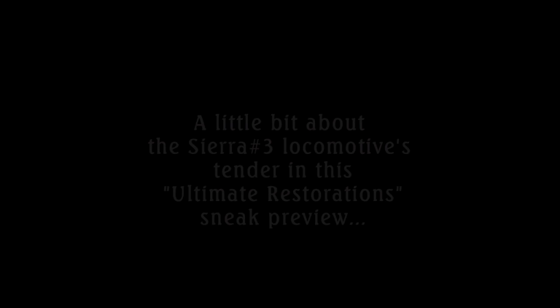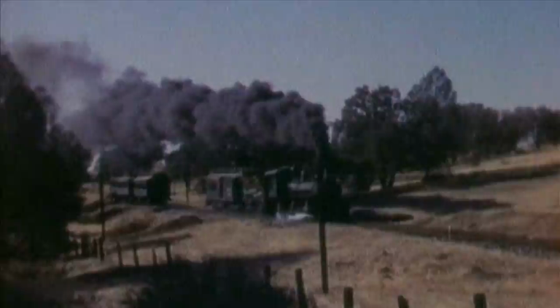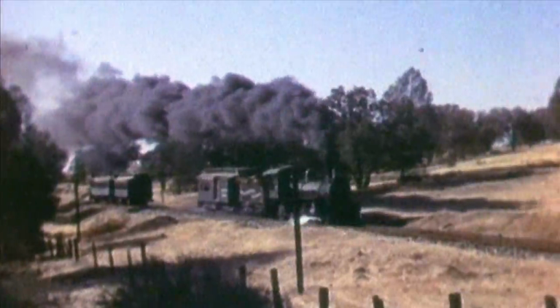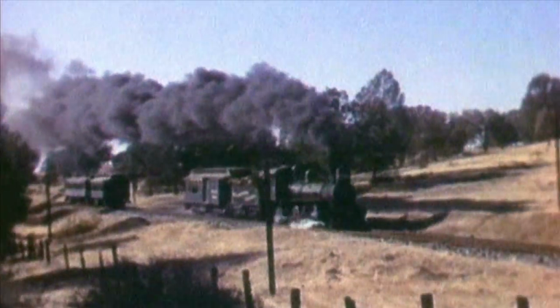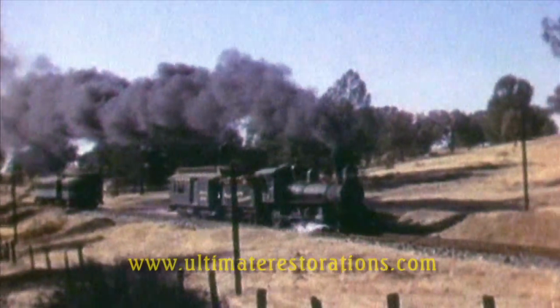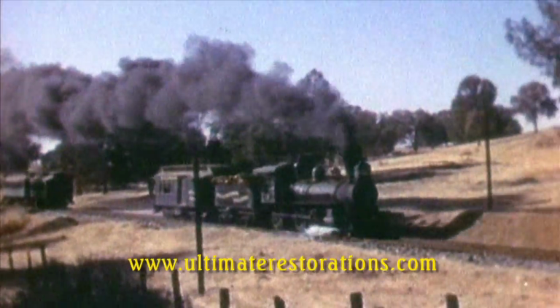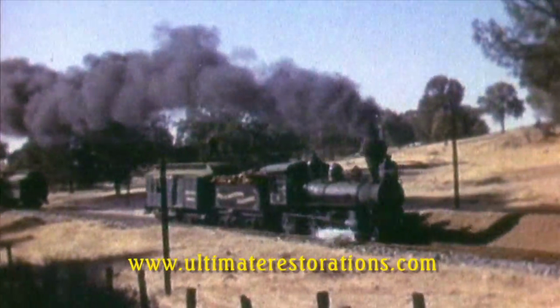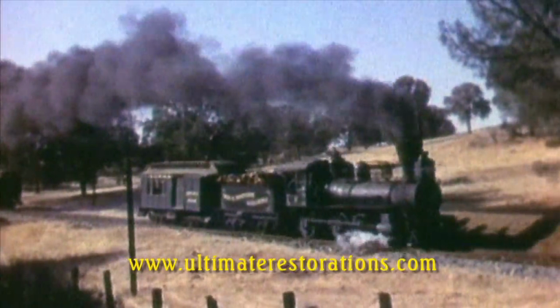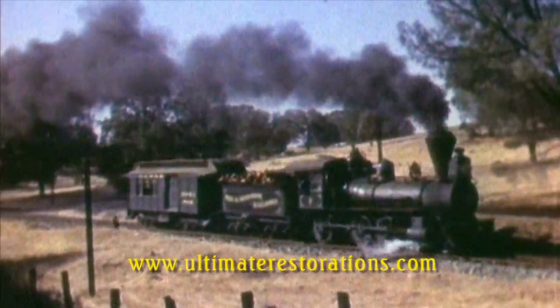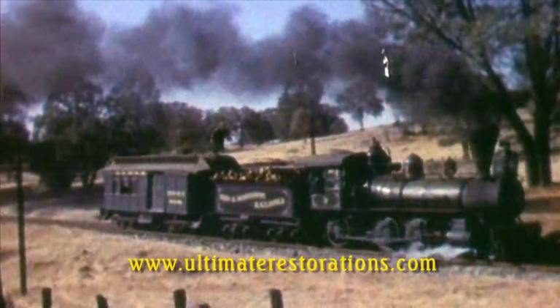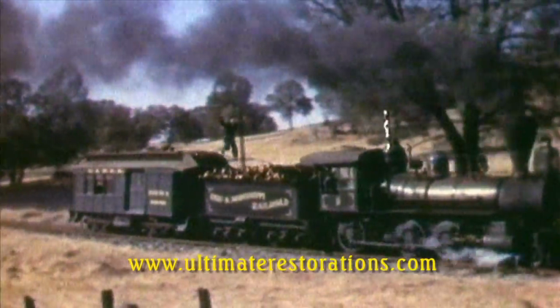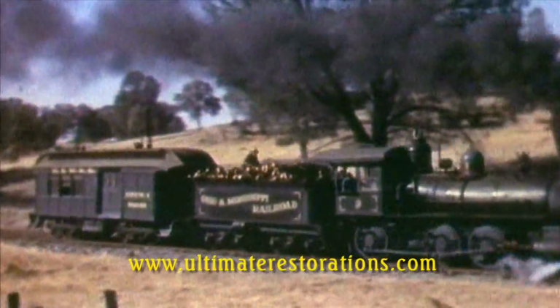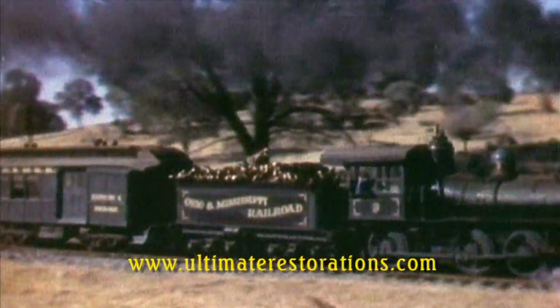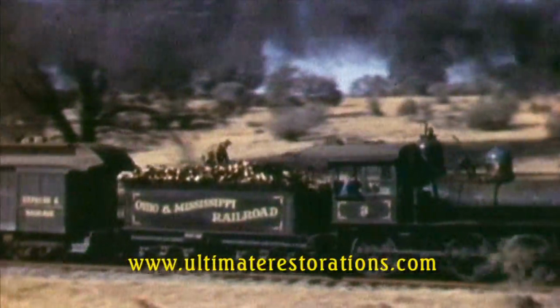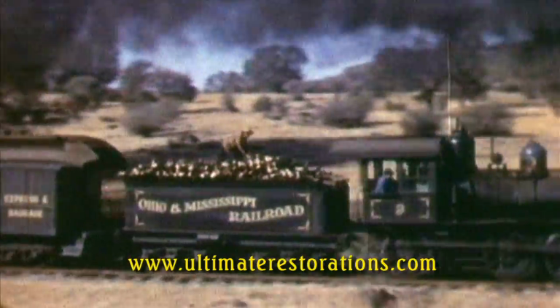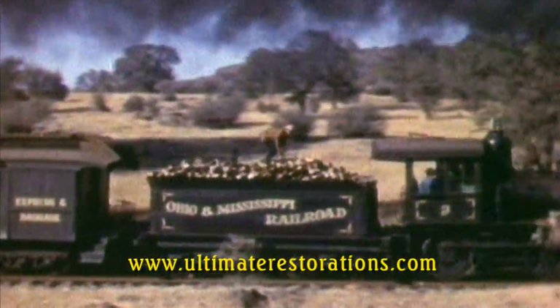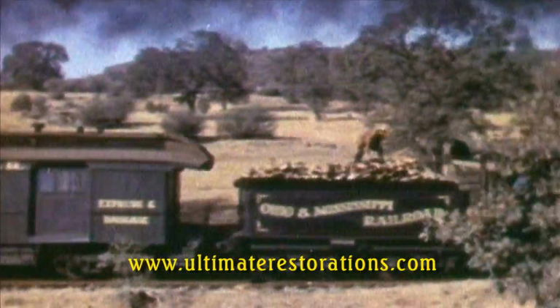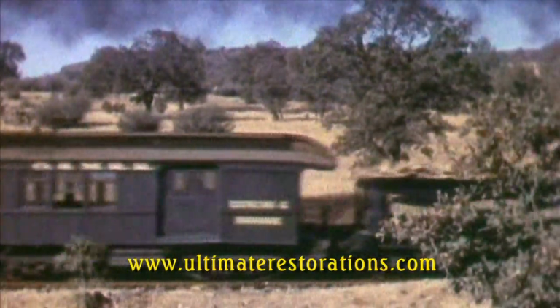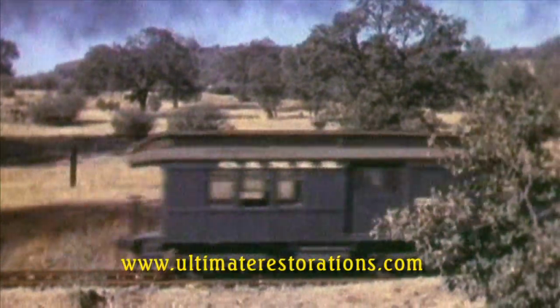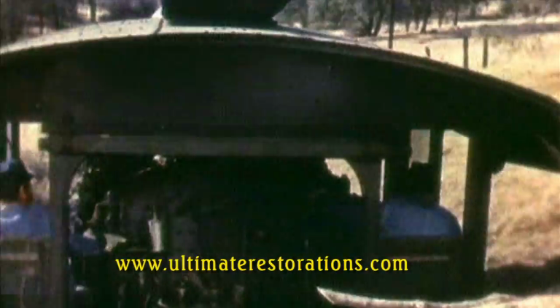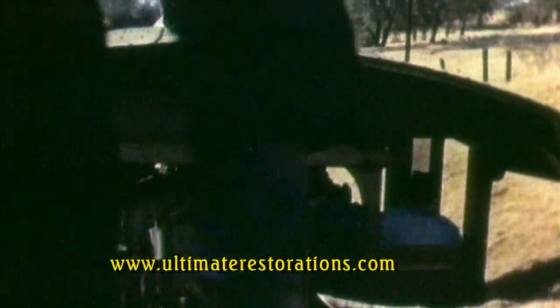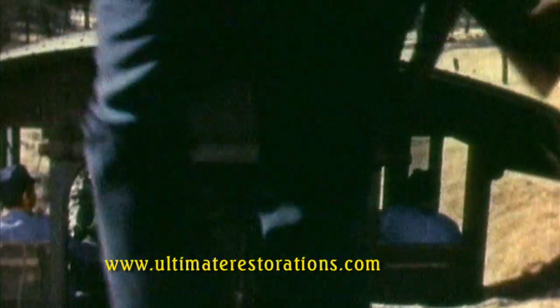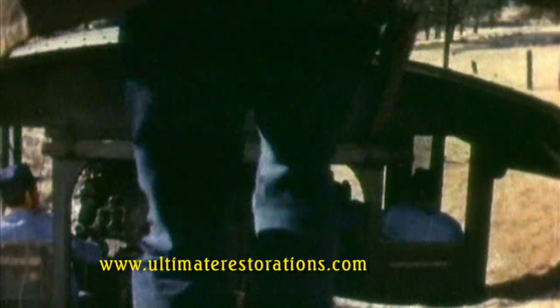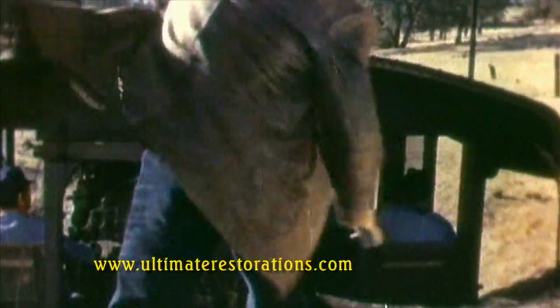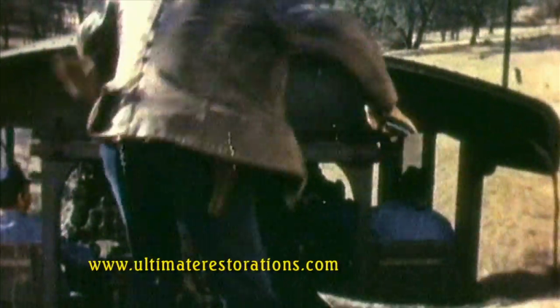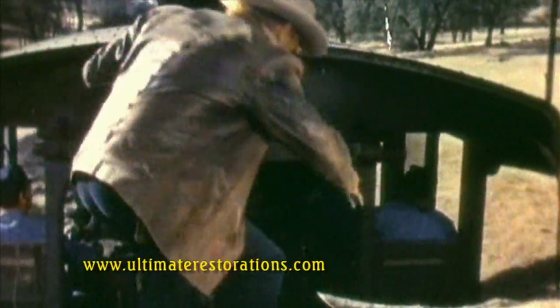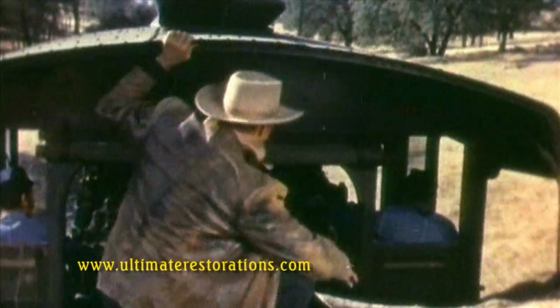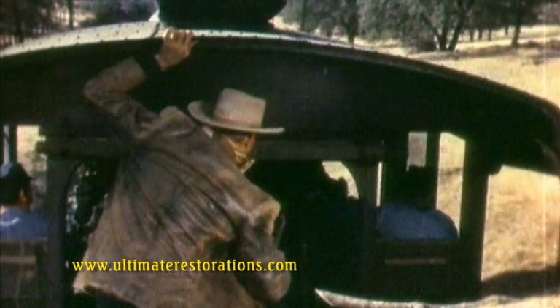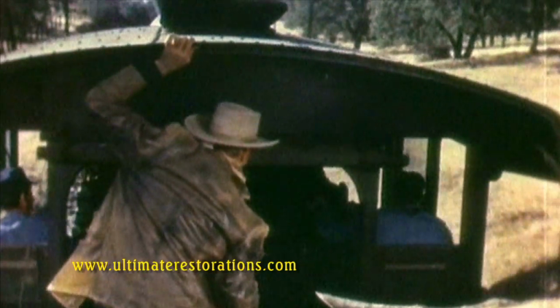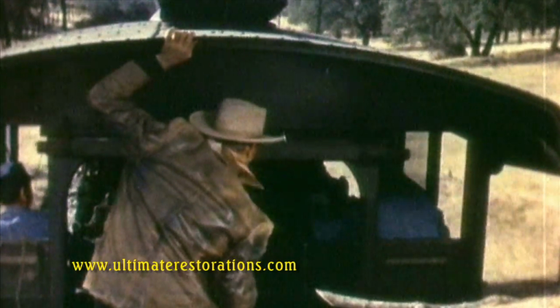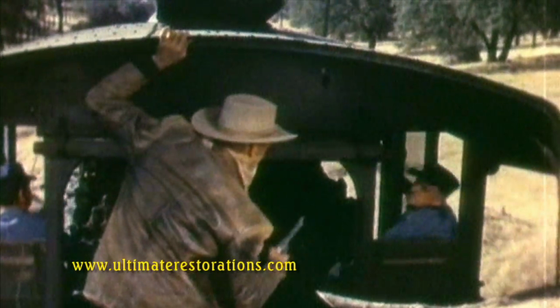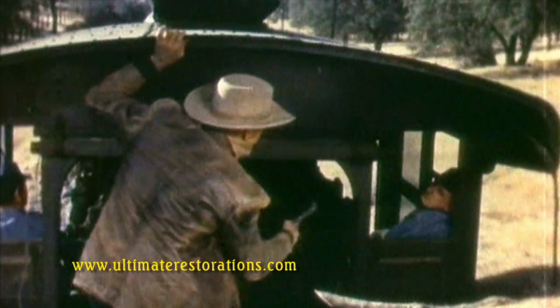A steam locomotive and its tender are inseparable, and a tender has several functions: carrying both the fuel and the water for the locomotive, and providing access to the engineer — for the bad guys. "Engineer, stop the train!"